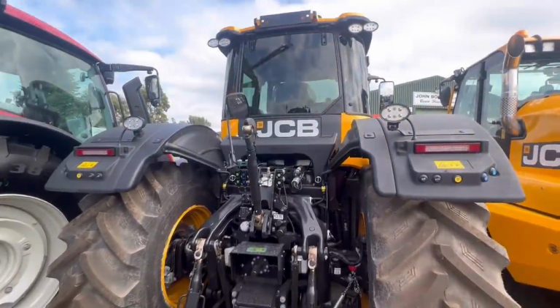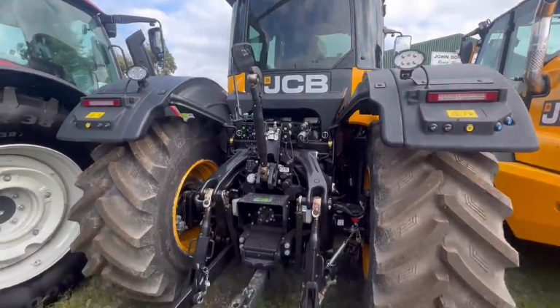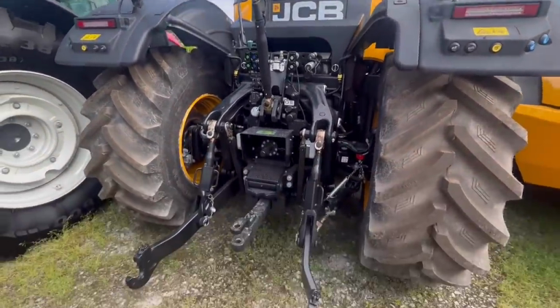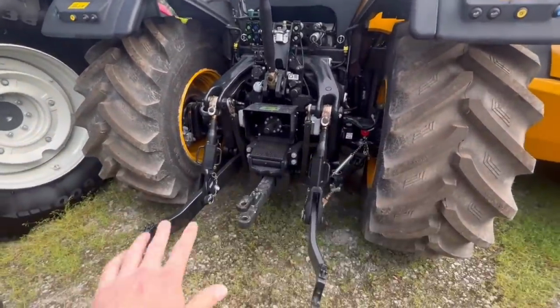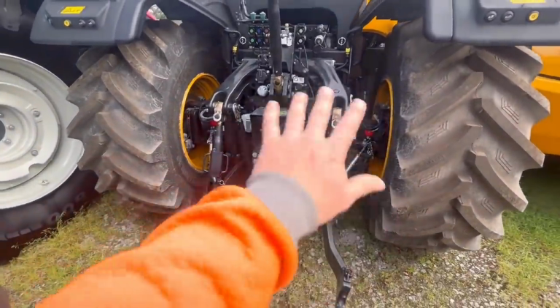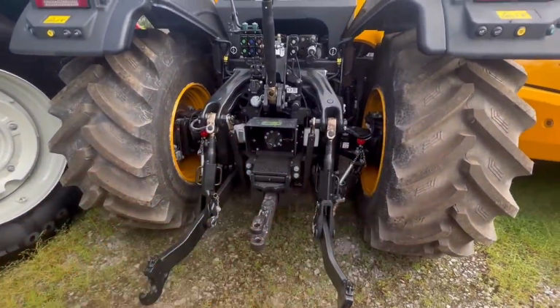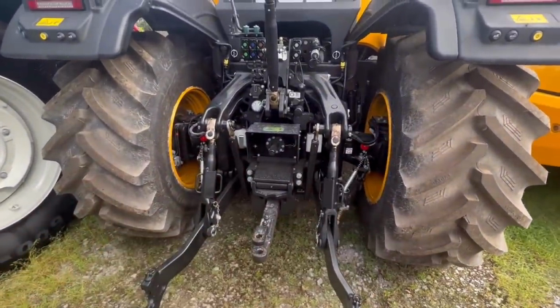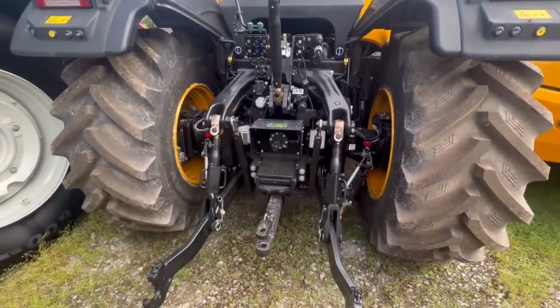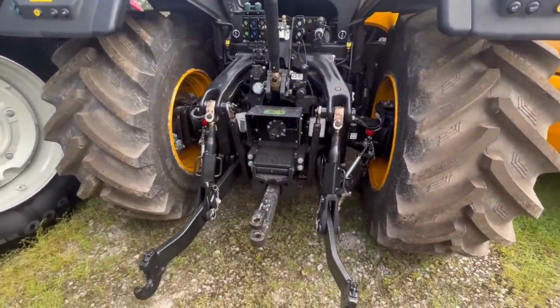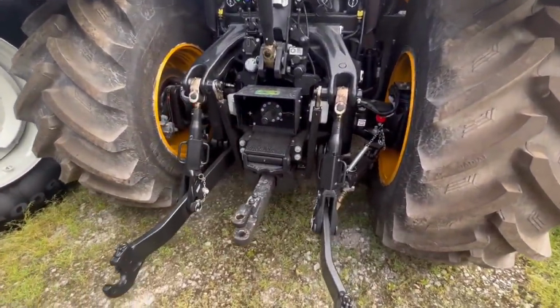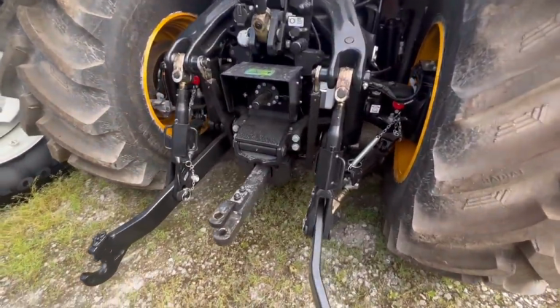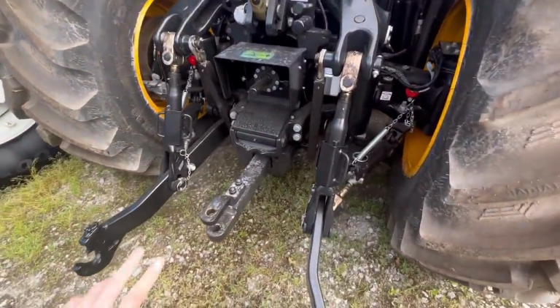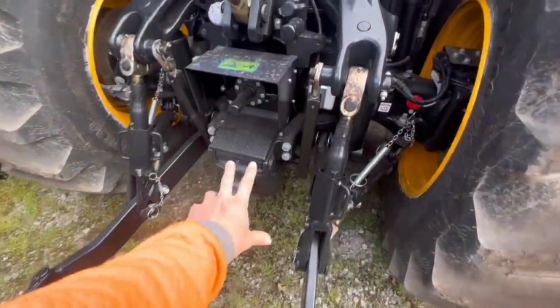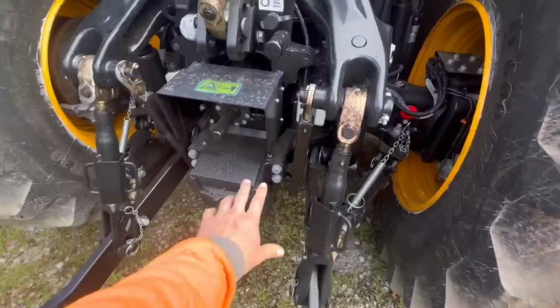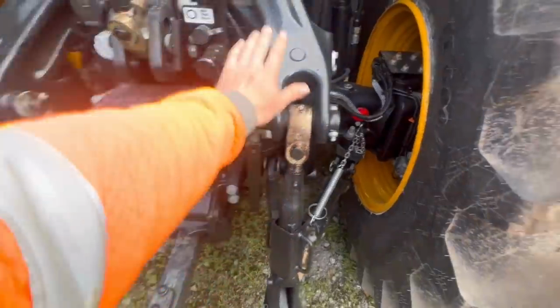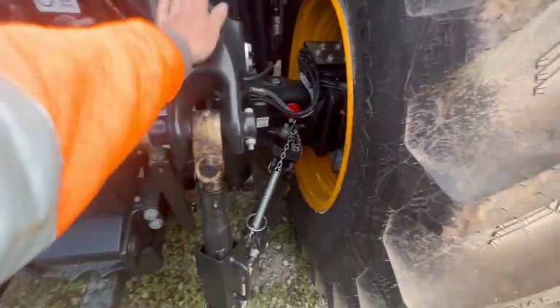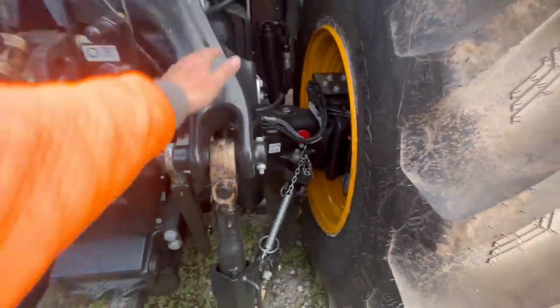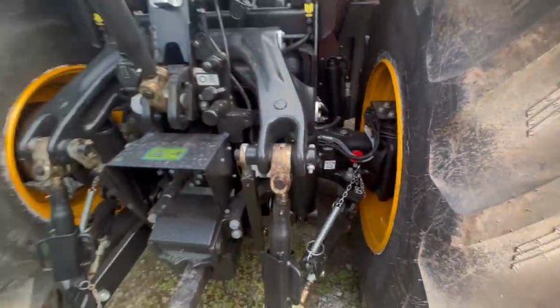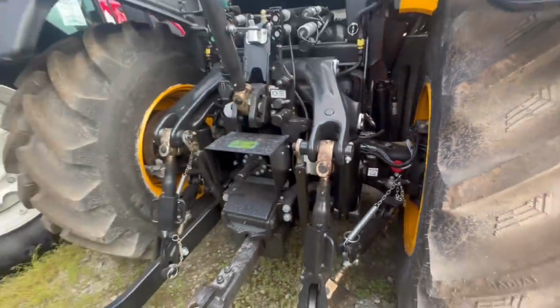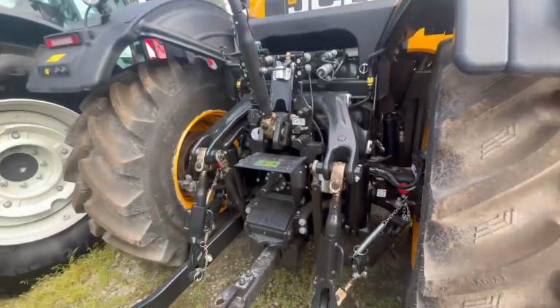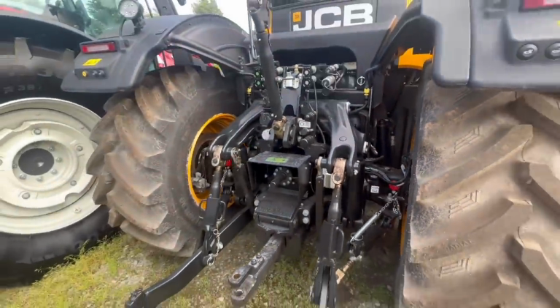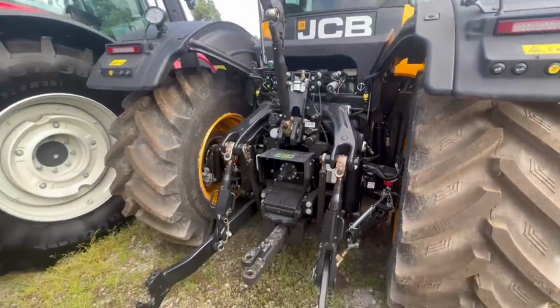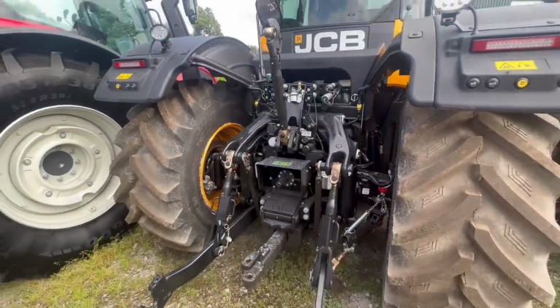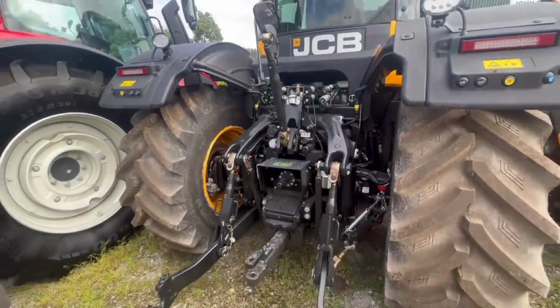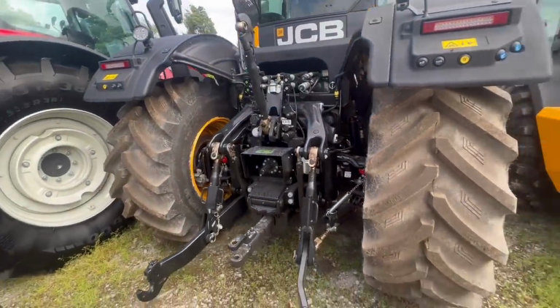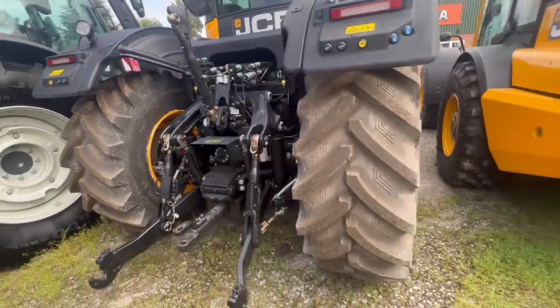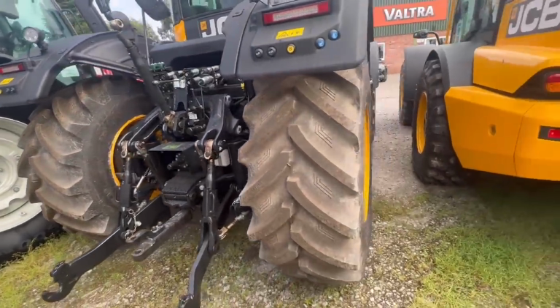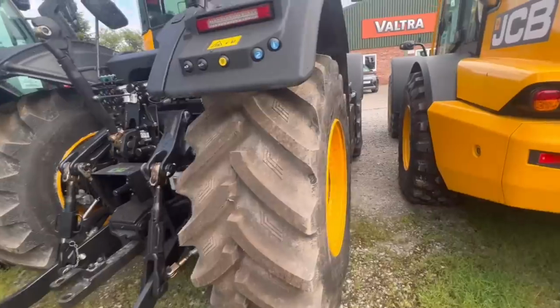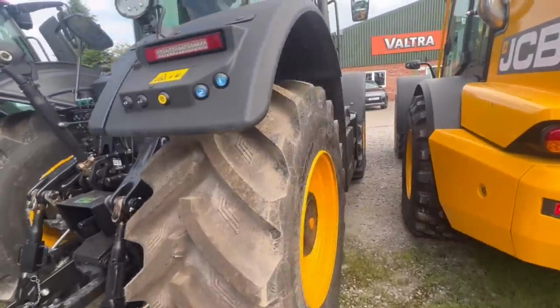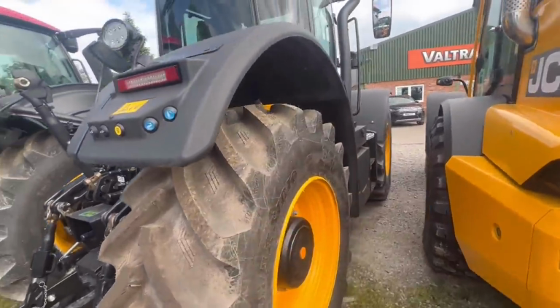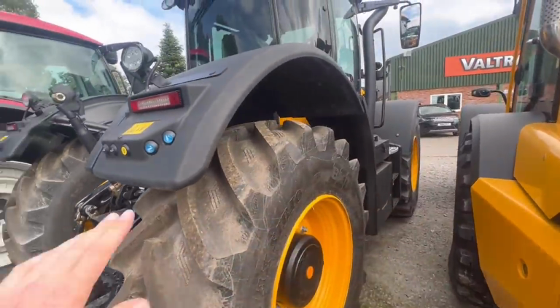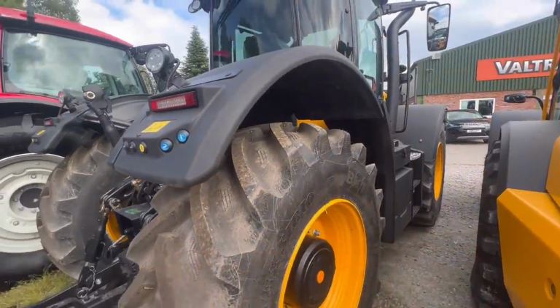Quiz question: why does that back end on that Fastrac look totally different to the back end on ours? Even the hitch looks different. Looks huge. Or is it just the tyres? Maybe it's just as jacked up on the suspension.